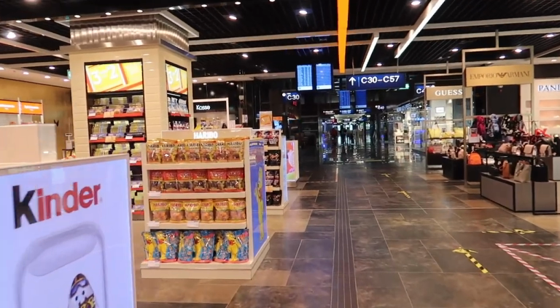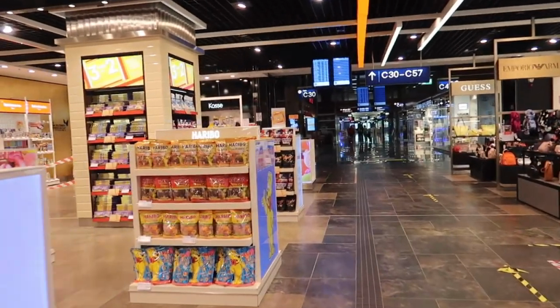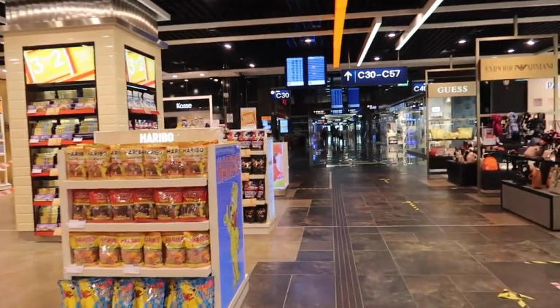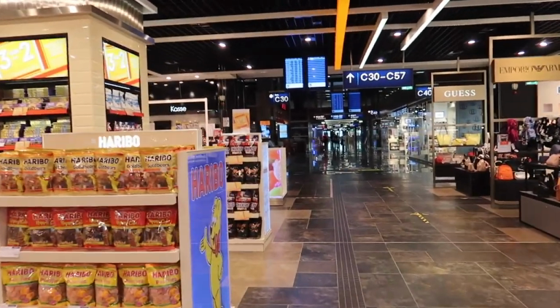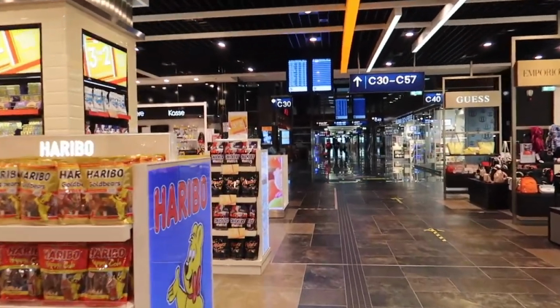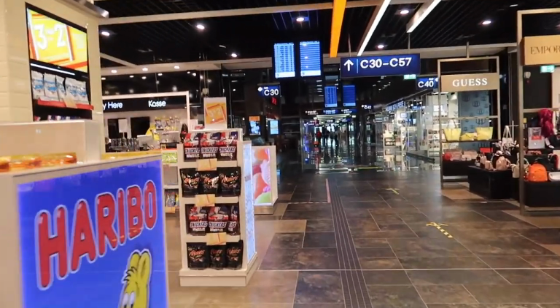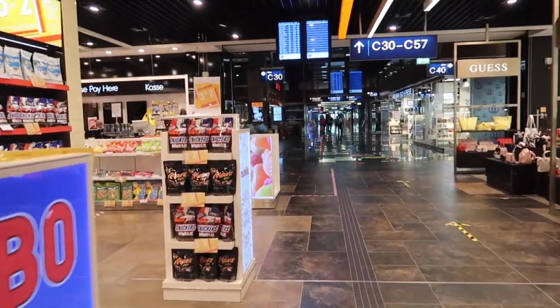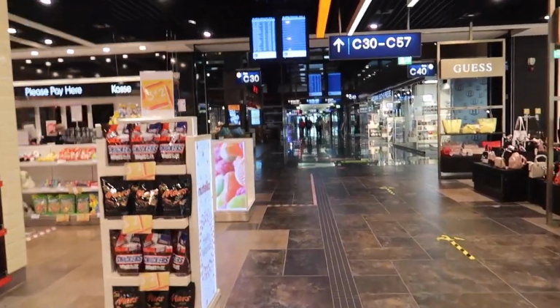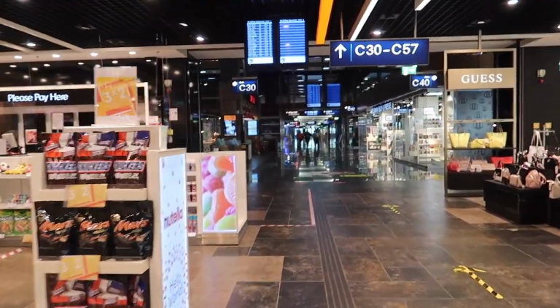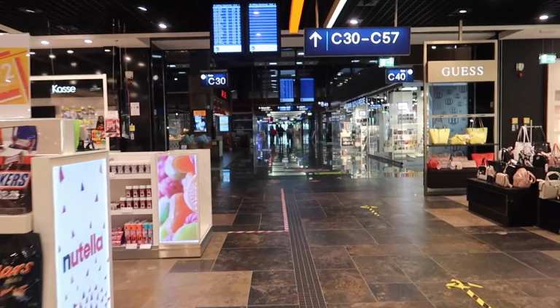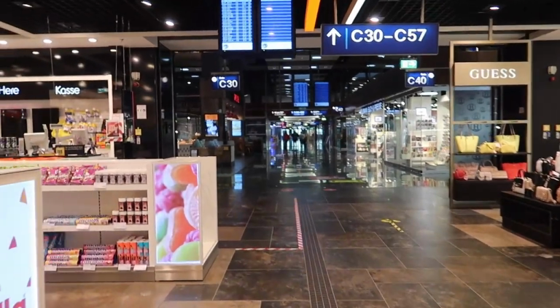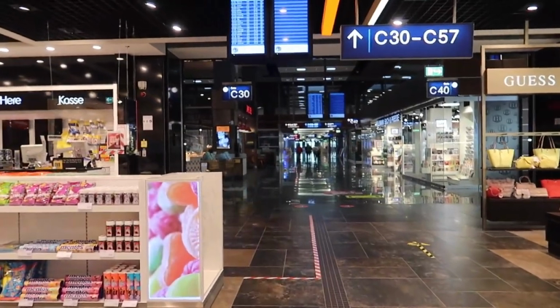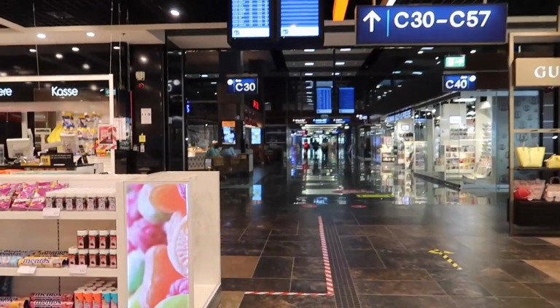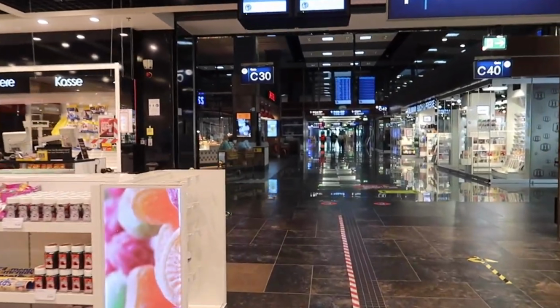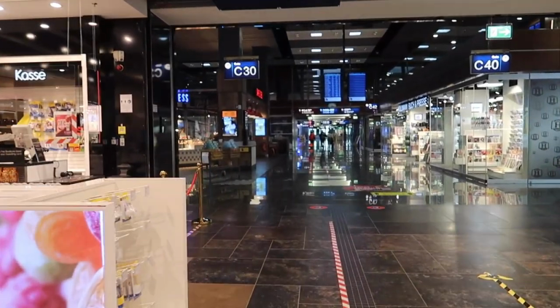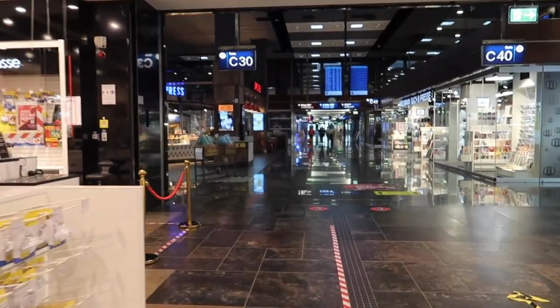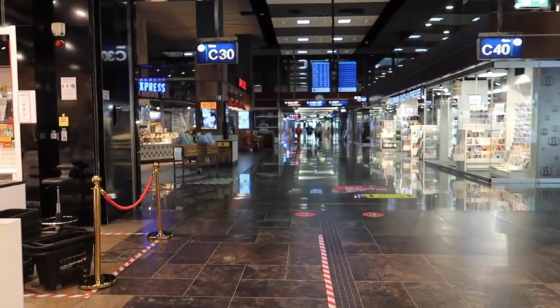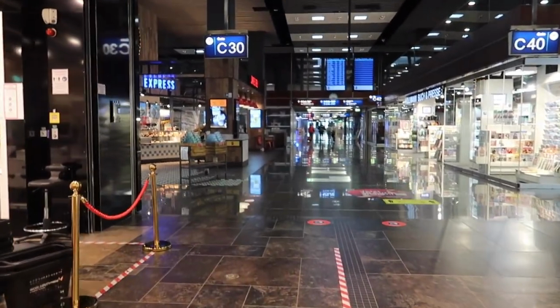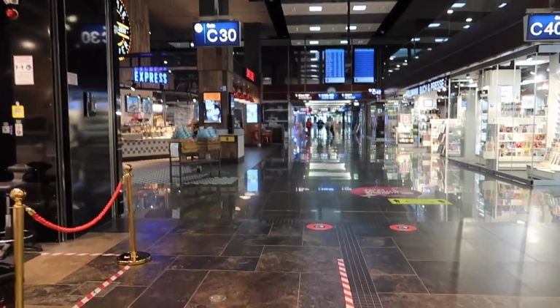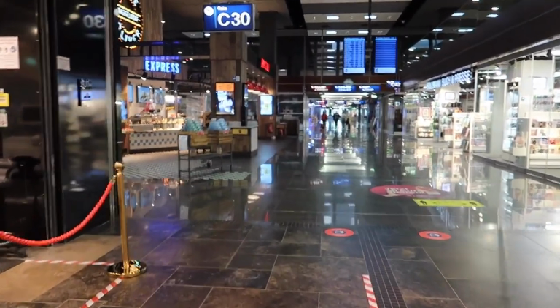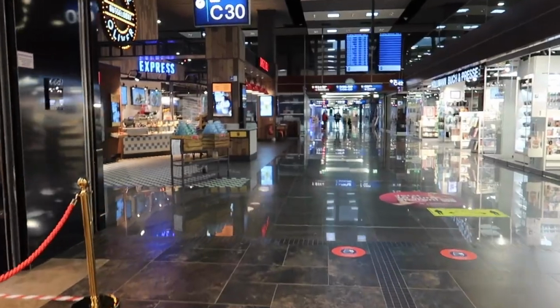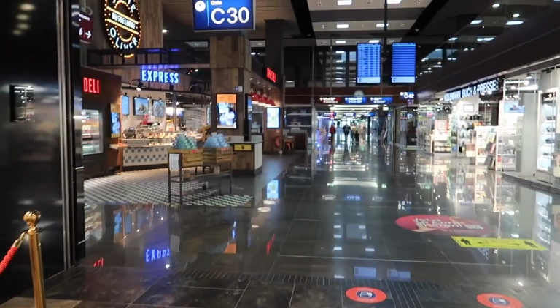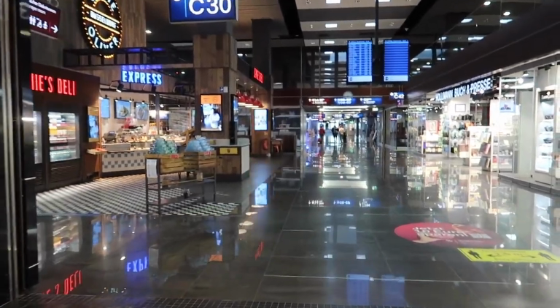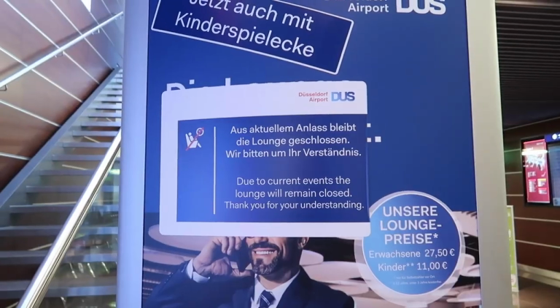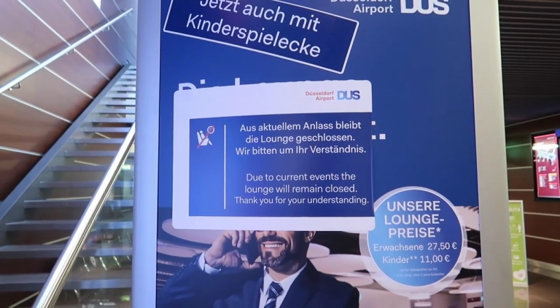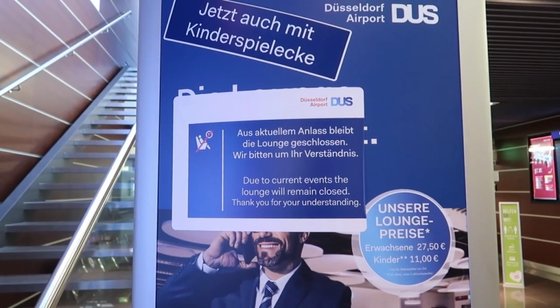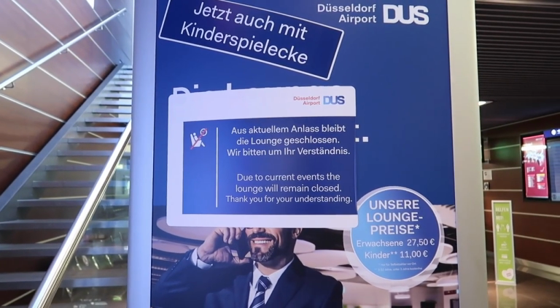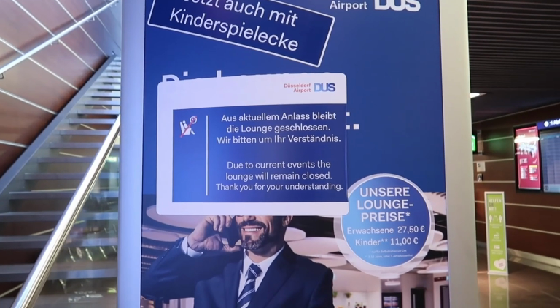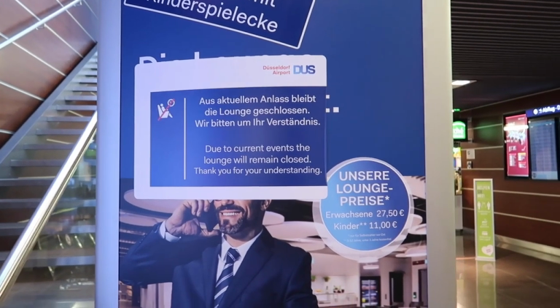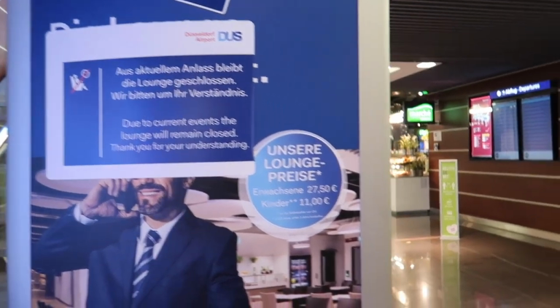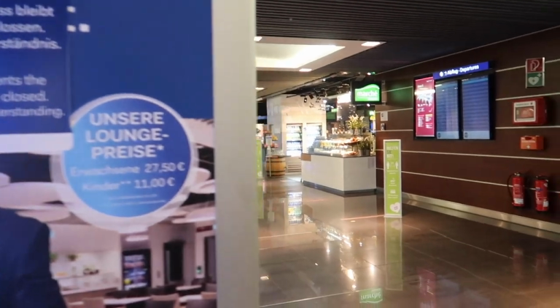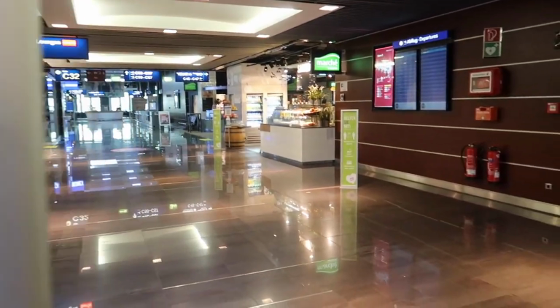Here we are at duty-free where you can buy some typical German candy like Haribo for example. Due to the pandemic the lounge is currently closed, so I'll just have a seat at the gate.